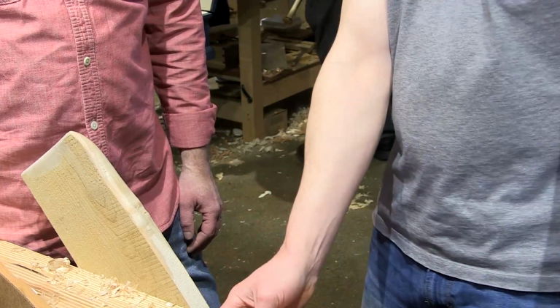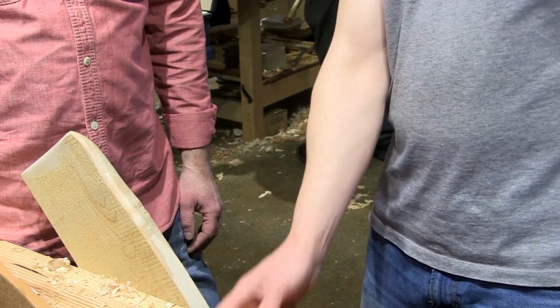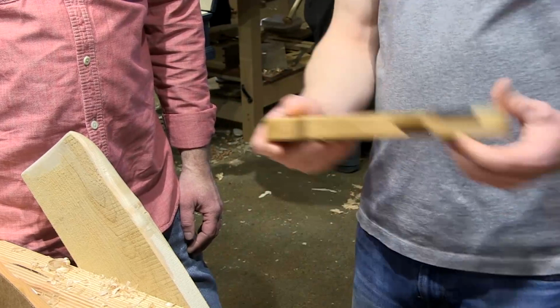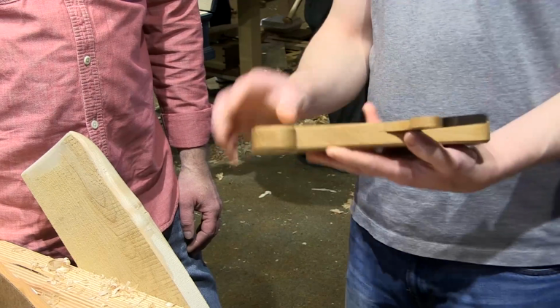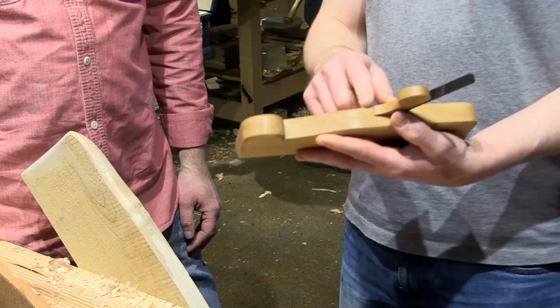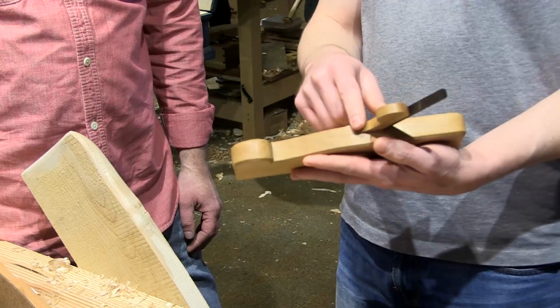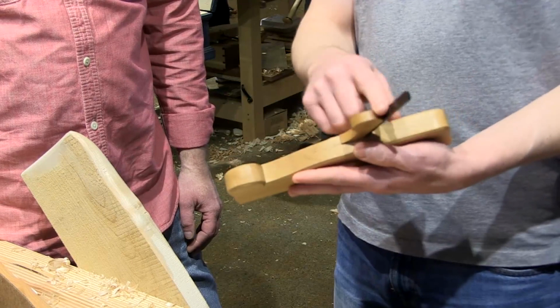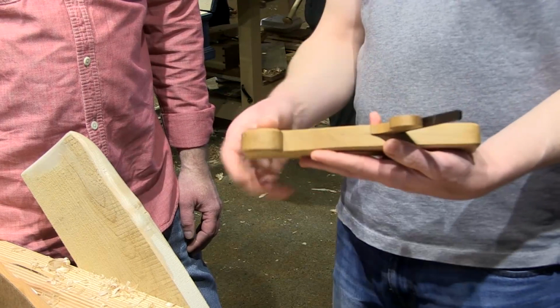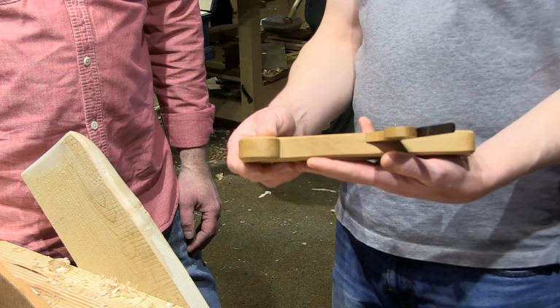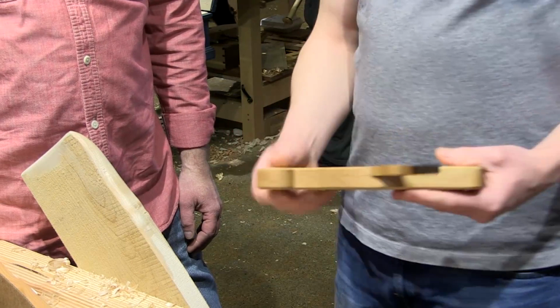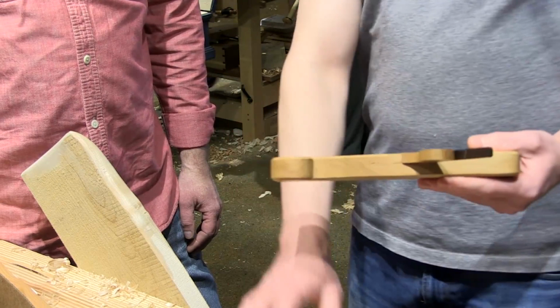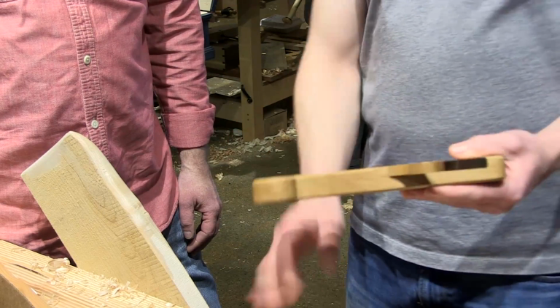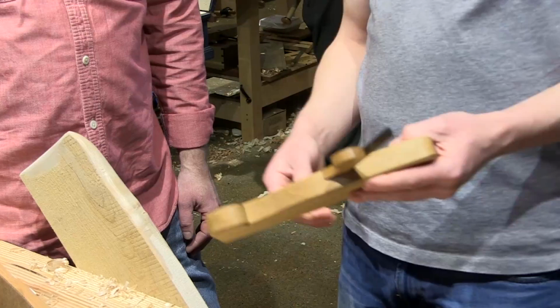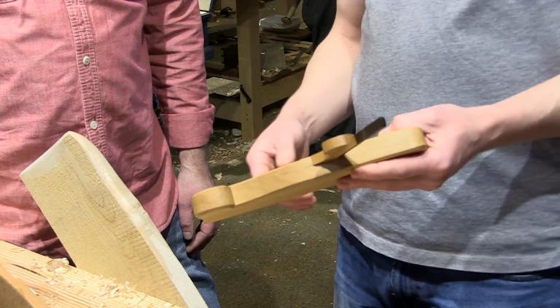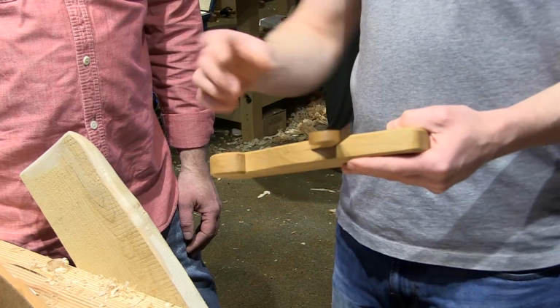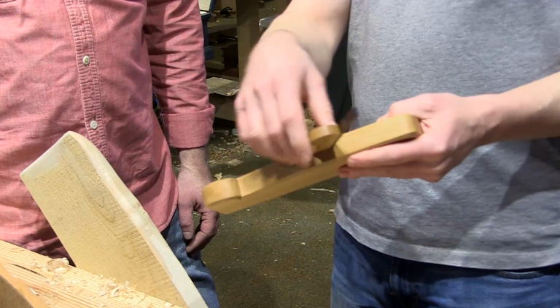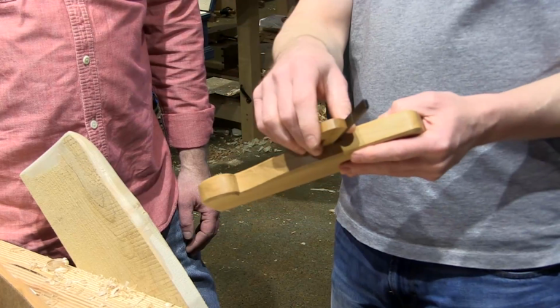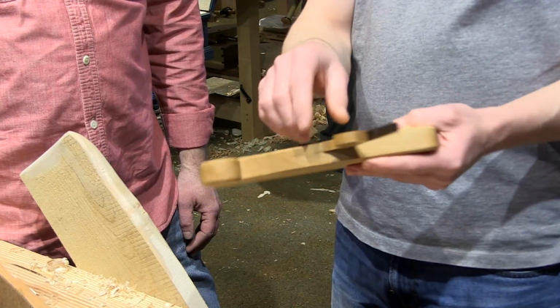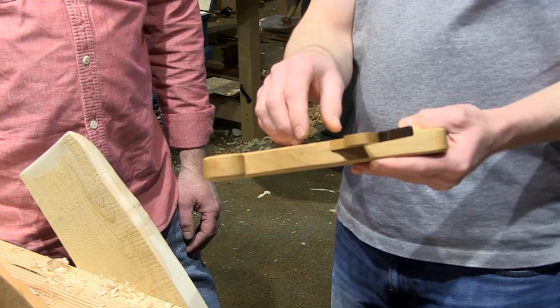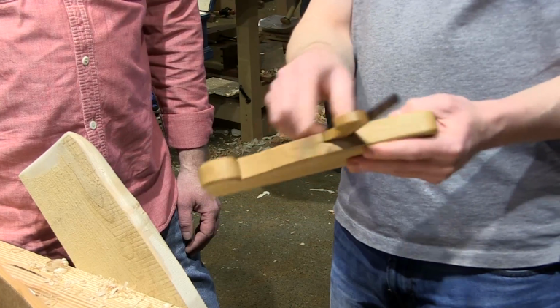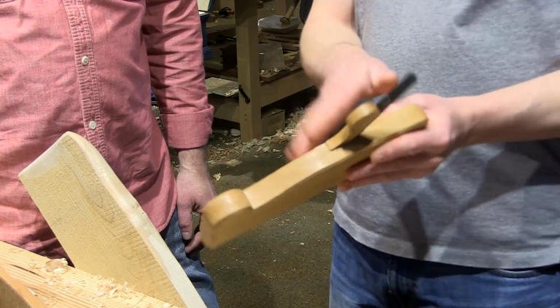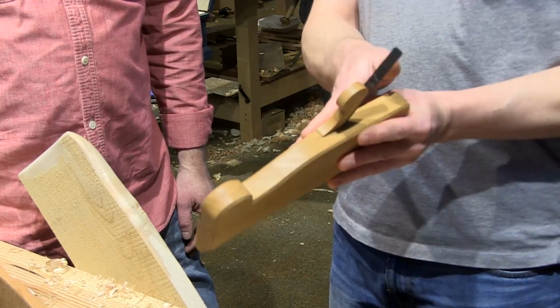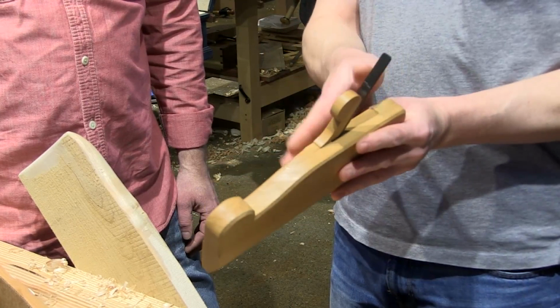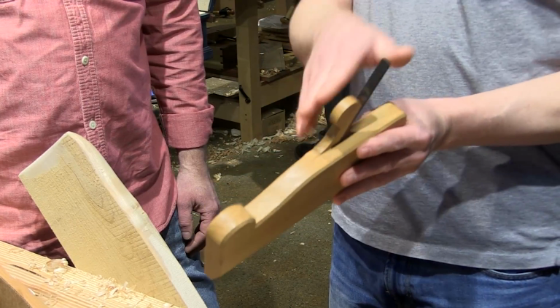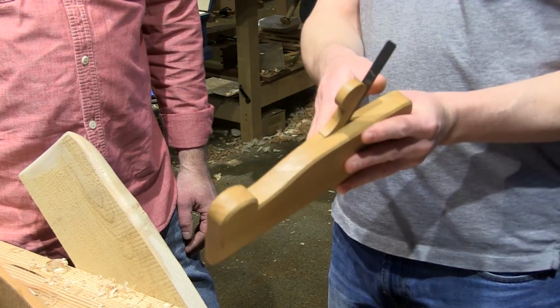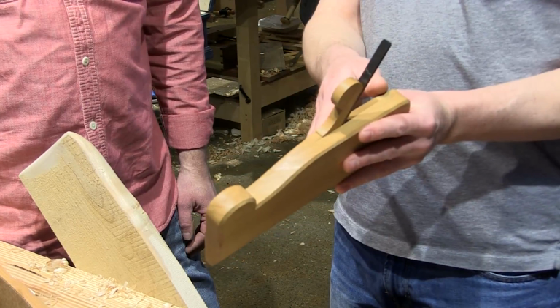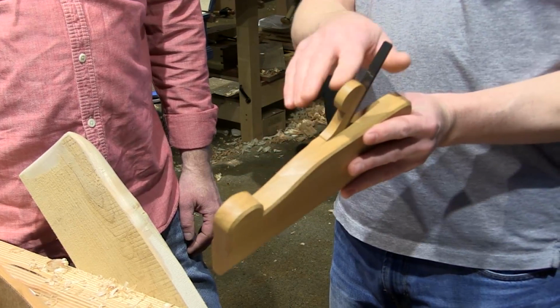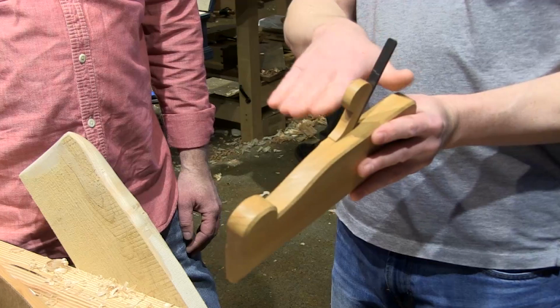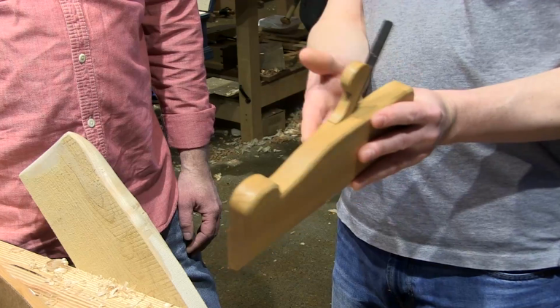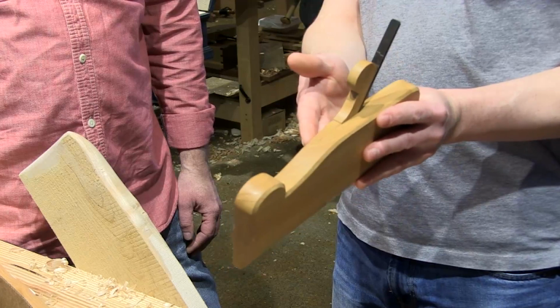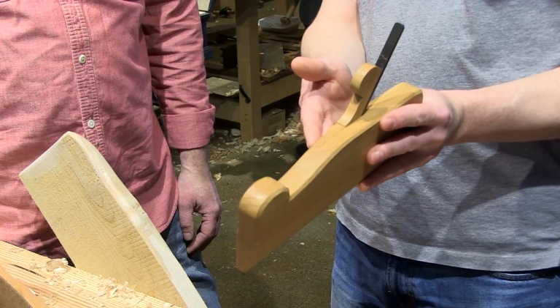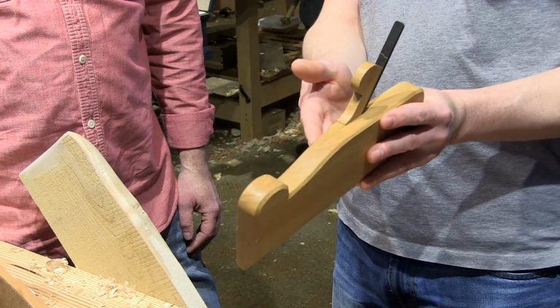Rubo shows this profile for the finial even on the square body — he even shows a finial that's turned out to the side, but actually extends out of the side of the body.